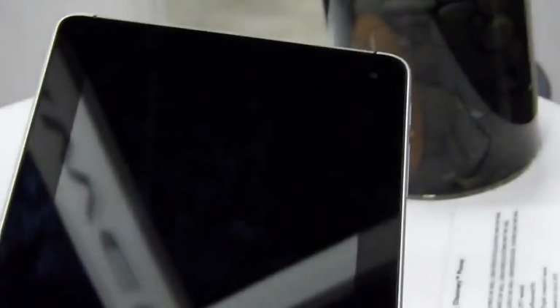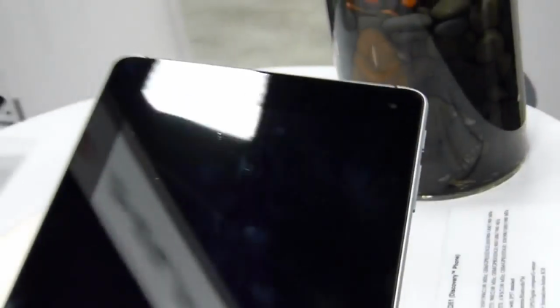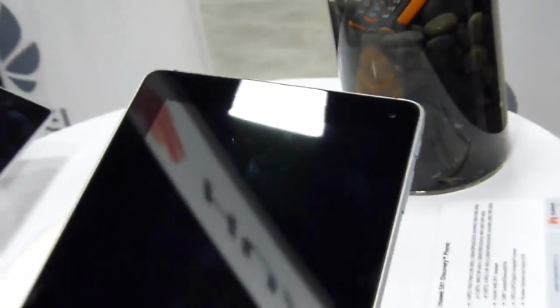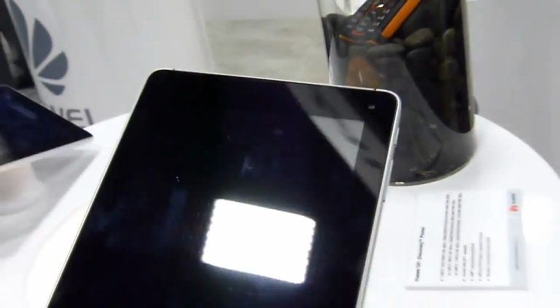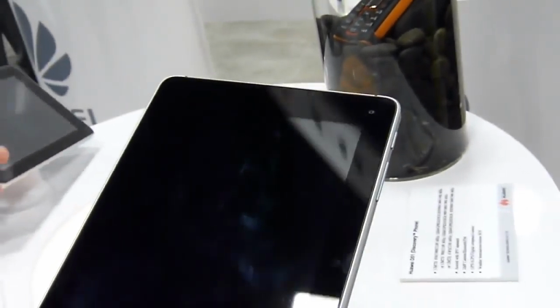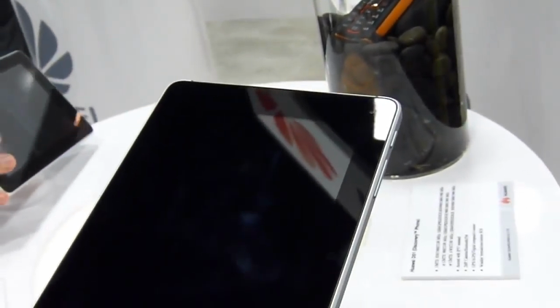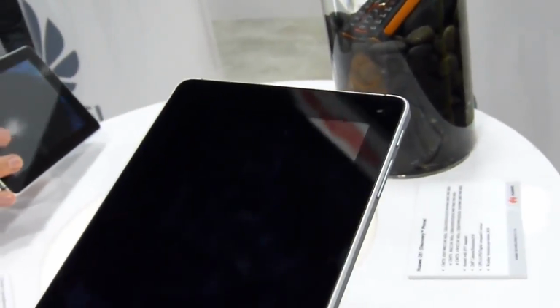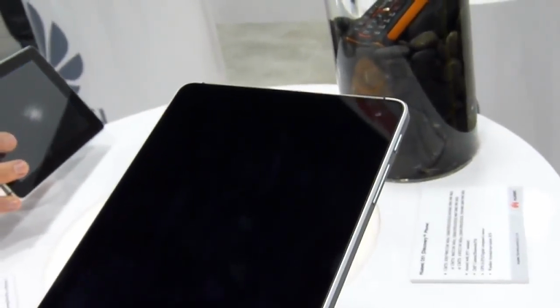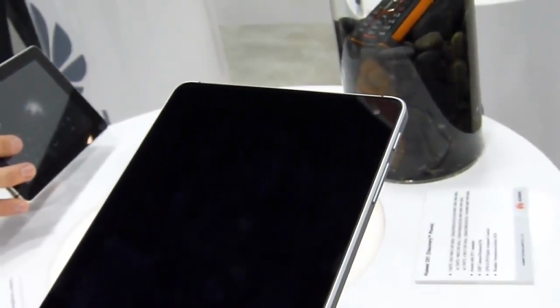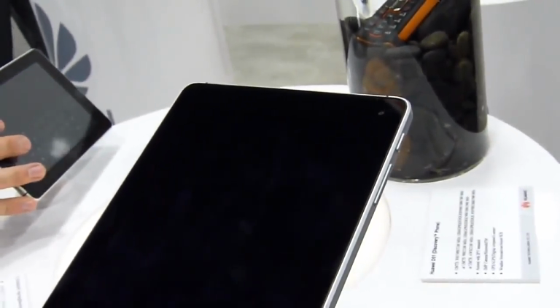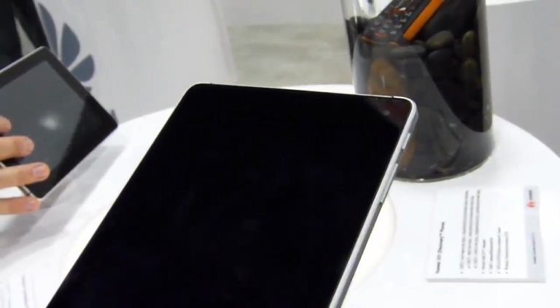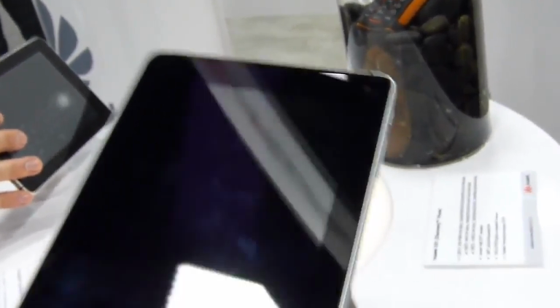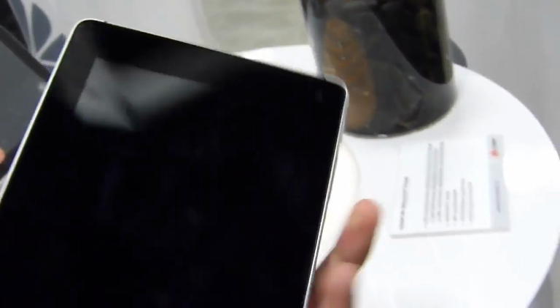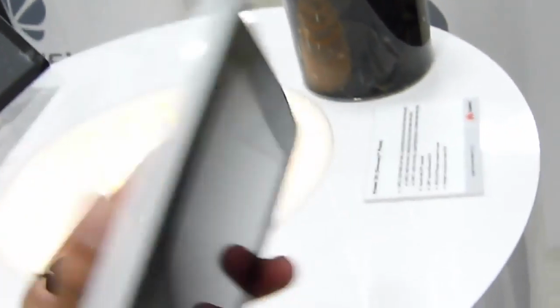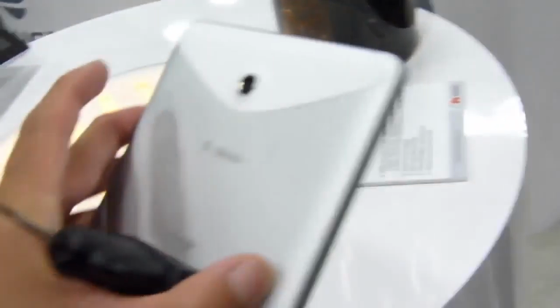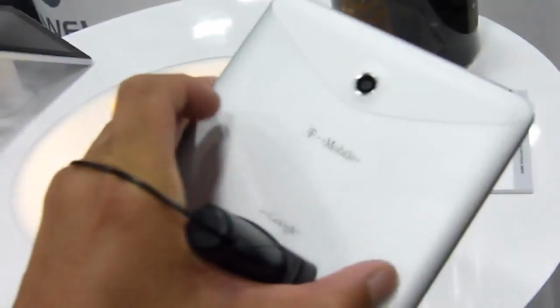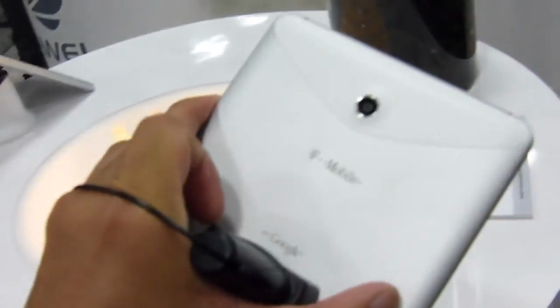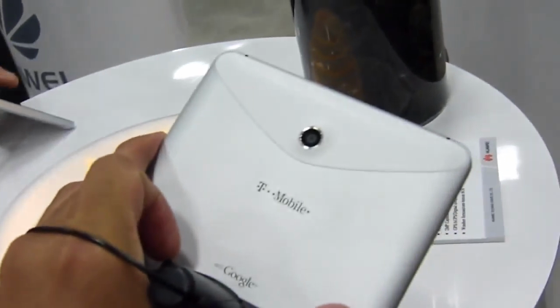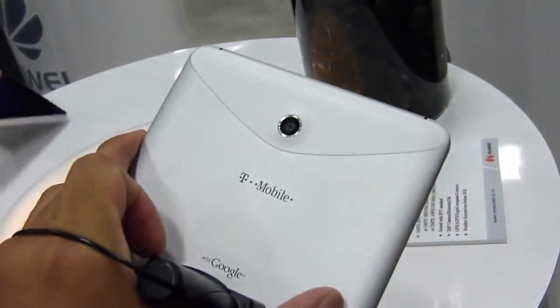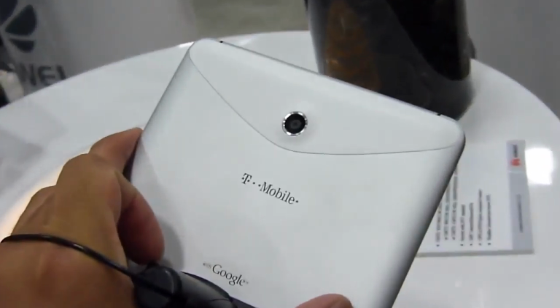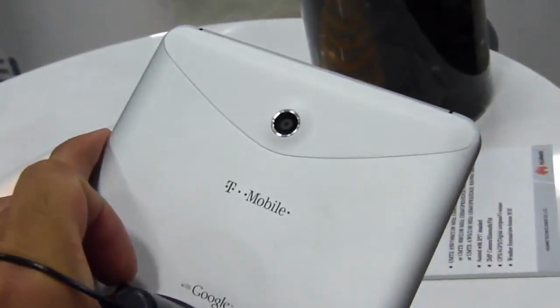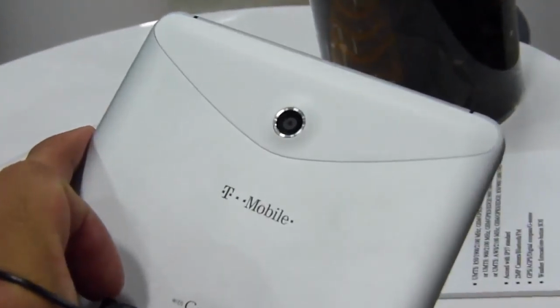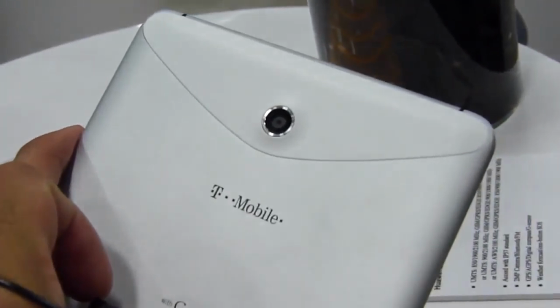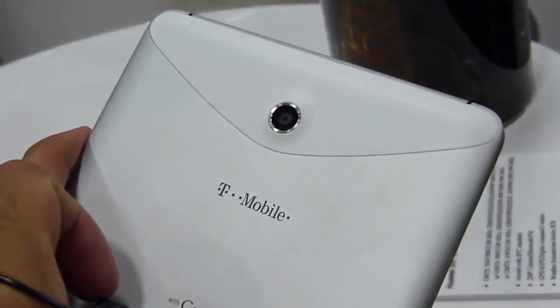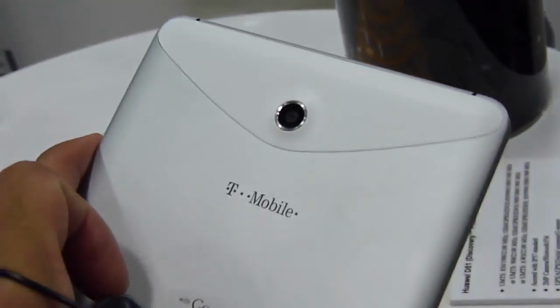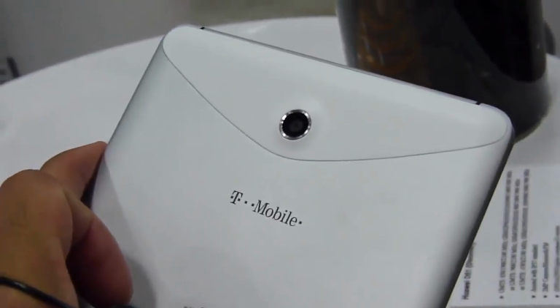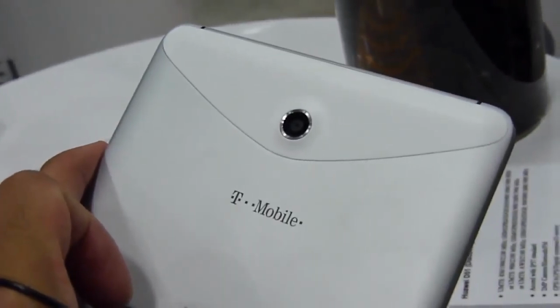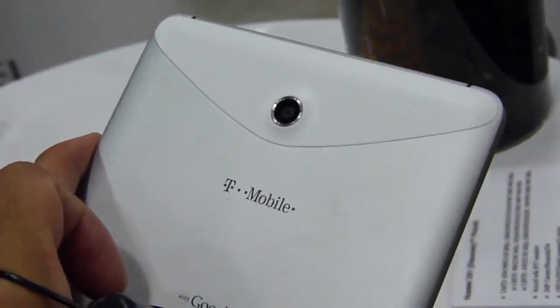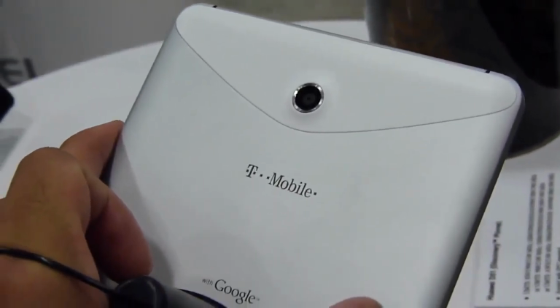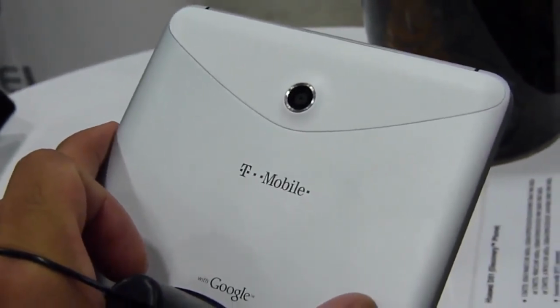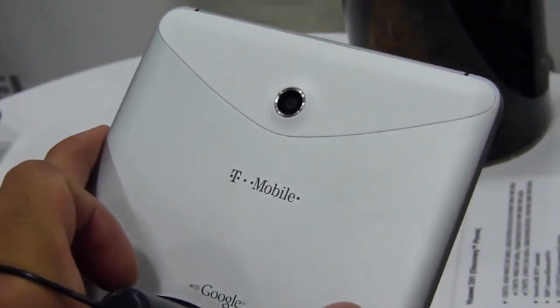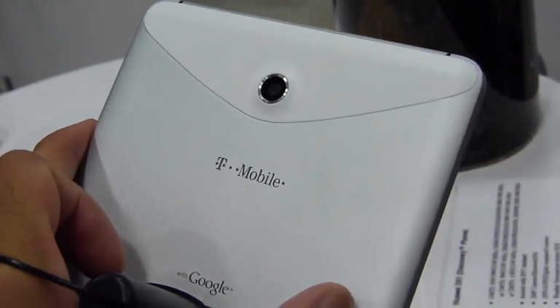You have a front-facing 1.3 megapixel camera for video chat. And on the back, you have a 5 megapixel autofocus camera with no flash unfortunately, but it shoots 720p video.